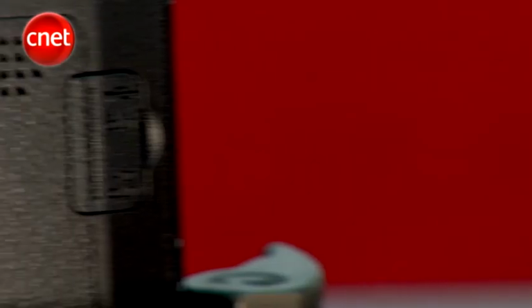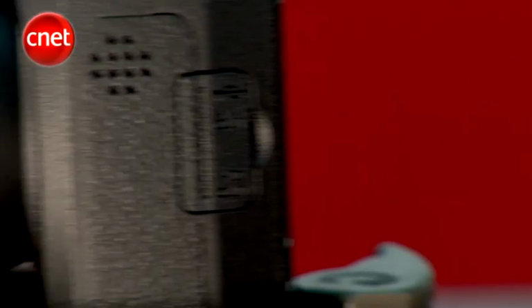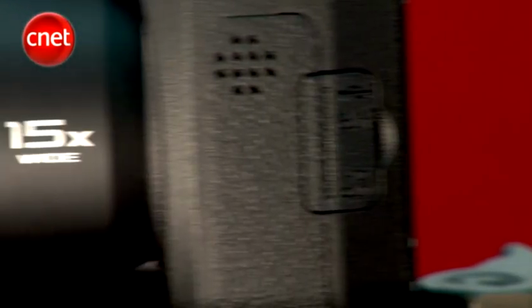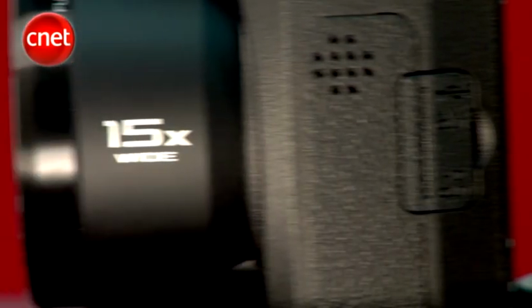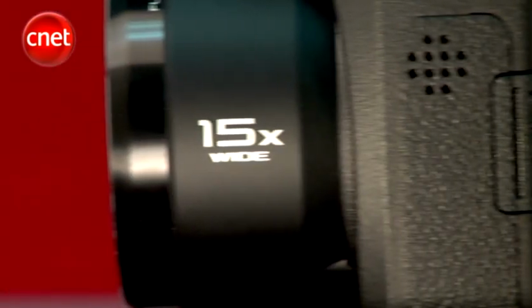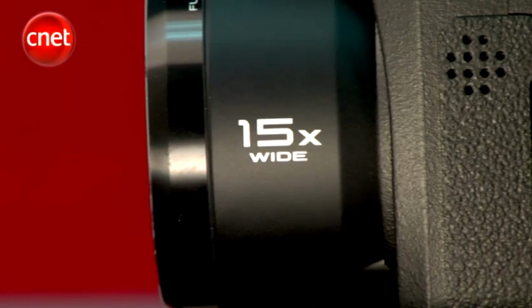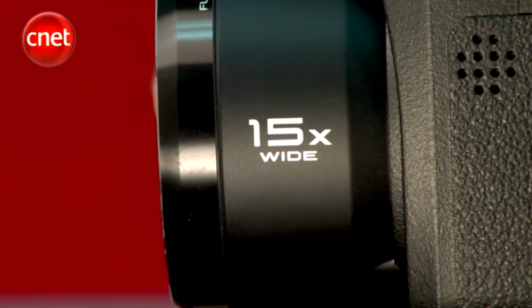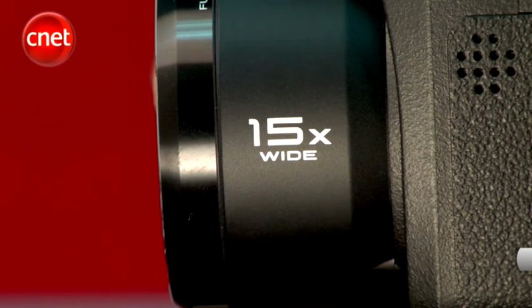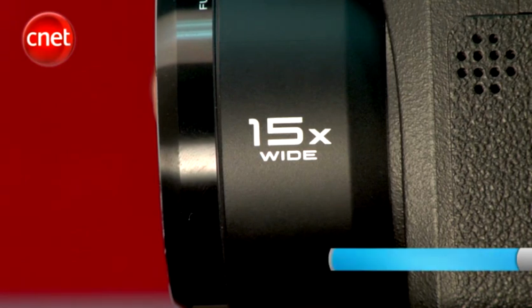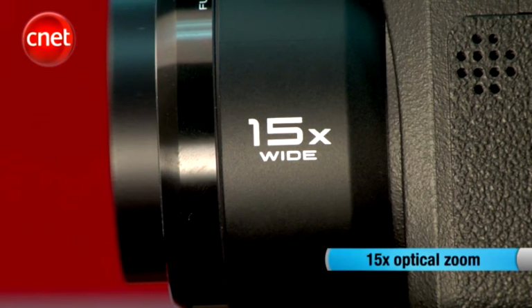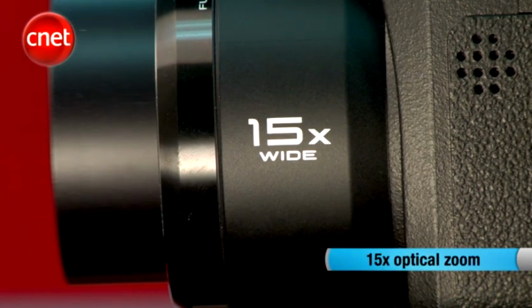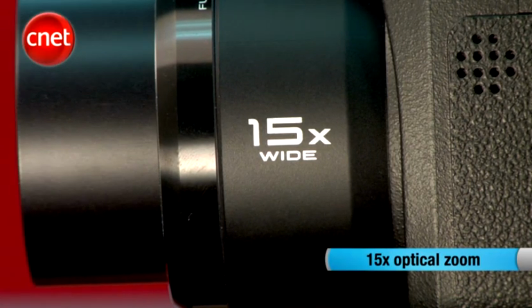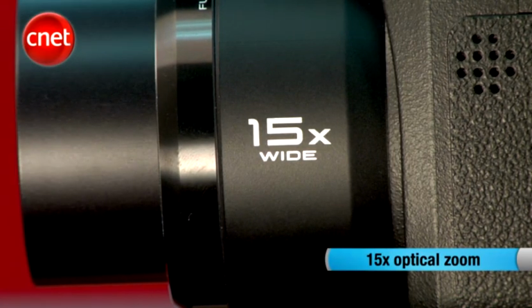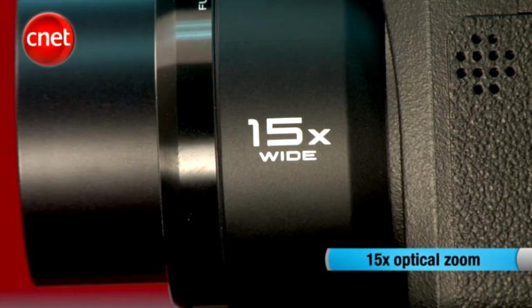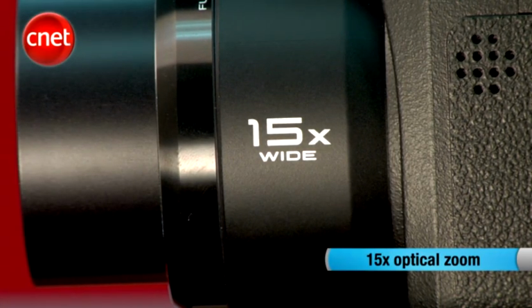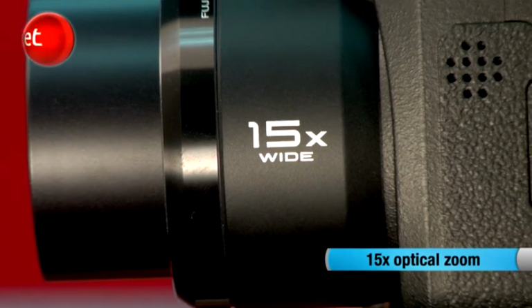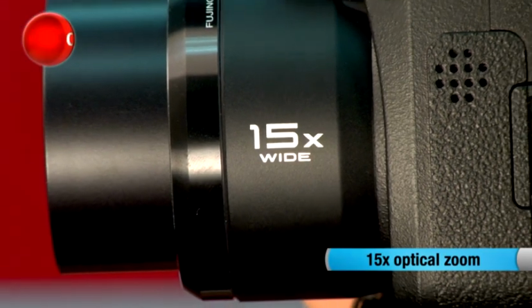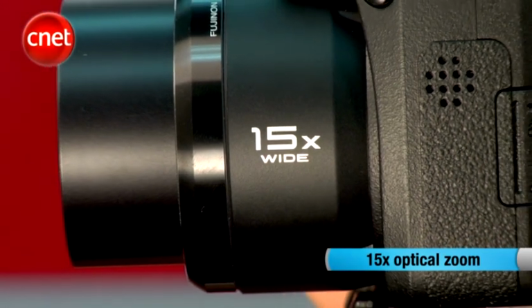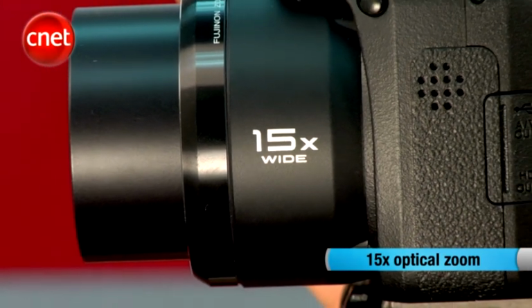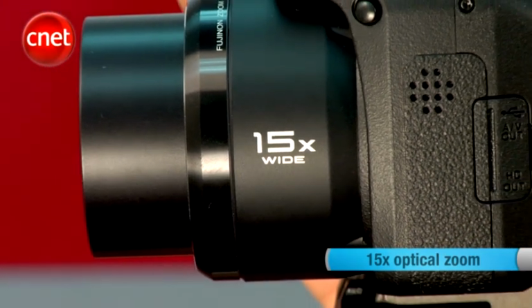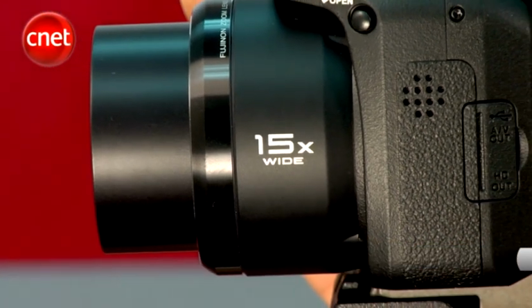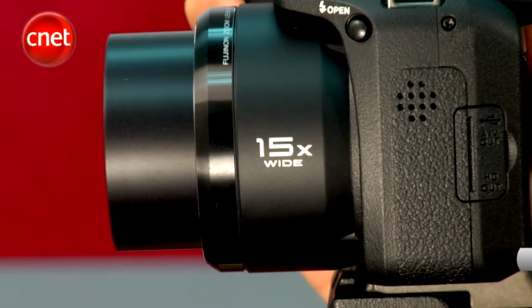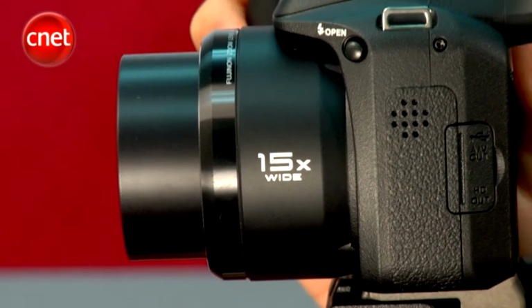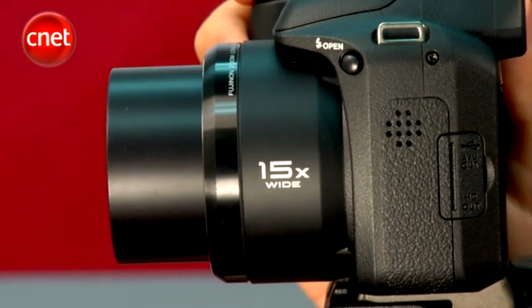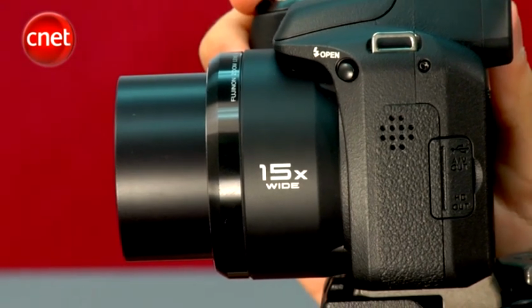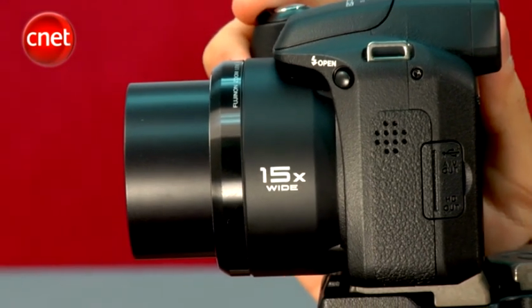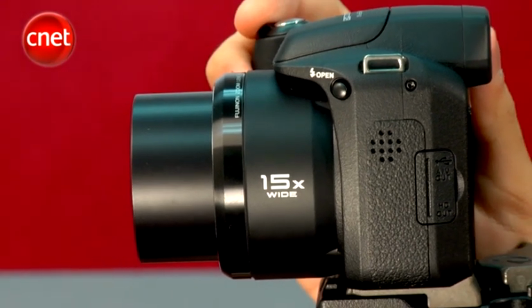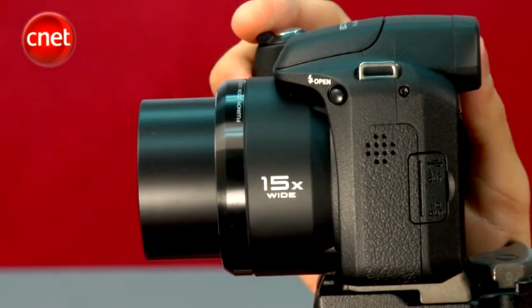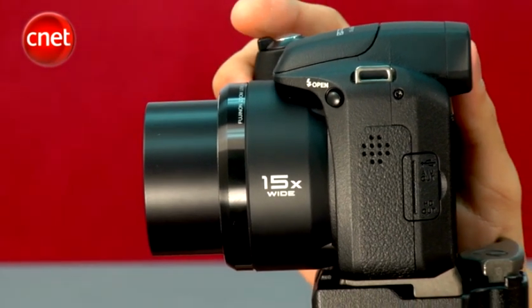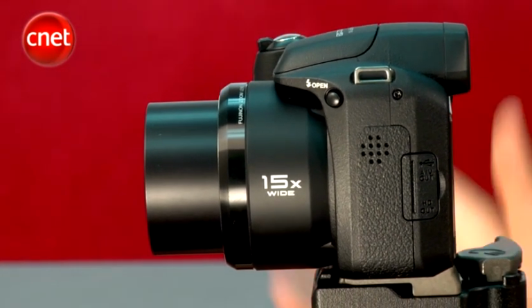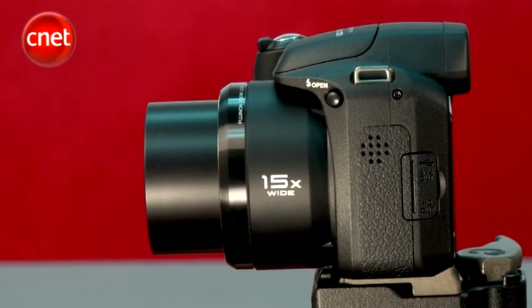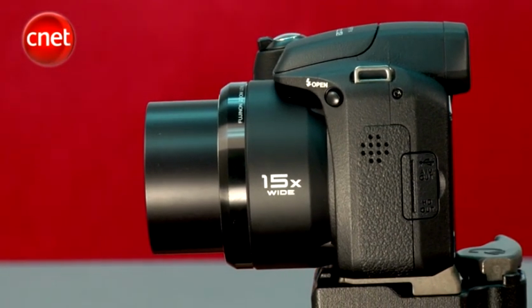This 10 megapixel camera has a 15 times optical zoom lens and it is widest at 27.6 mm. If you need the extra reach for nature or sports photography, you can zoom in to 414 mm.